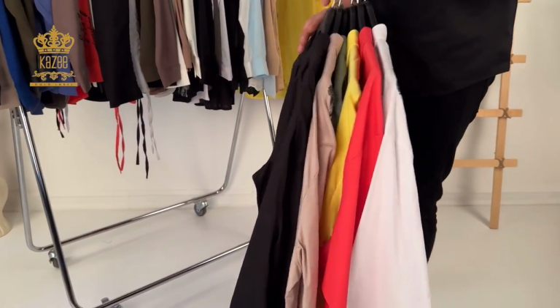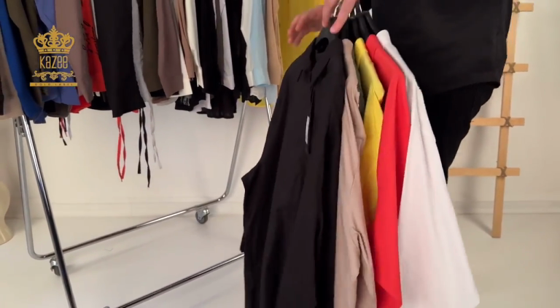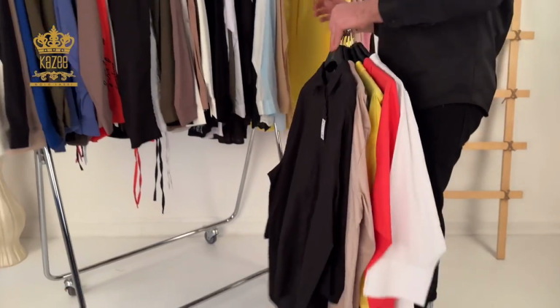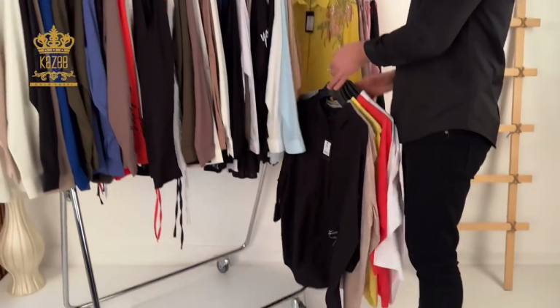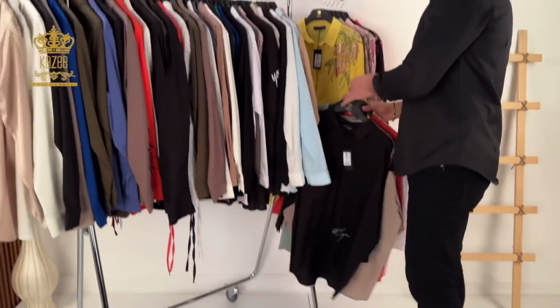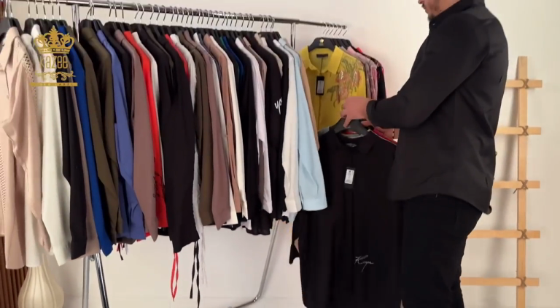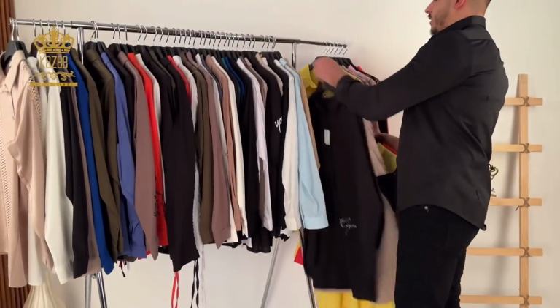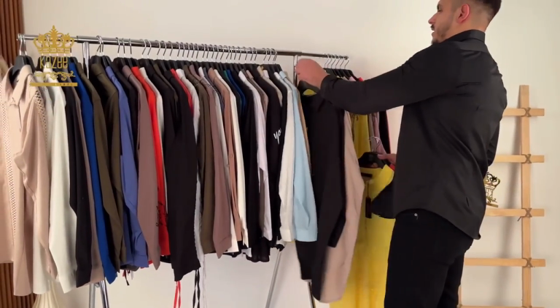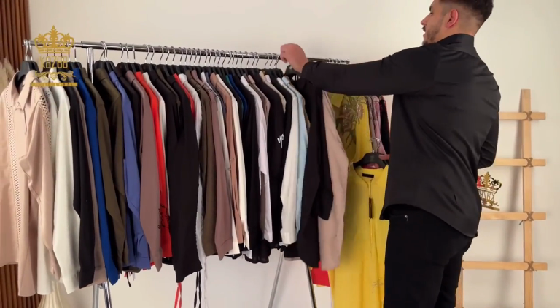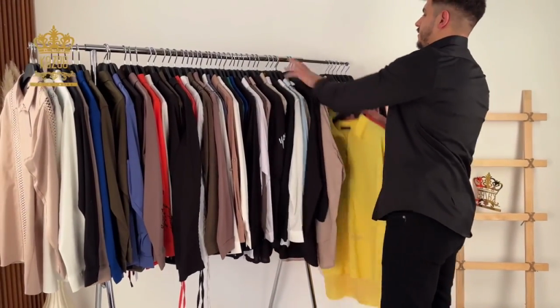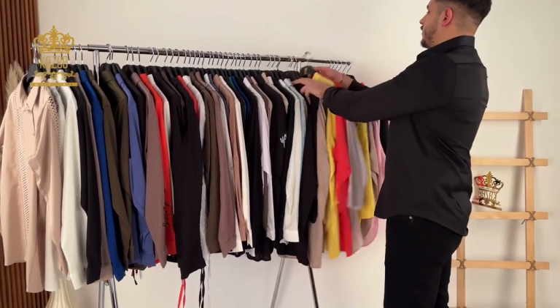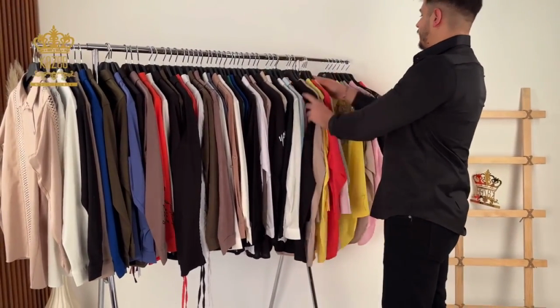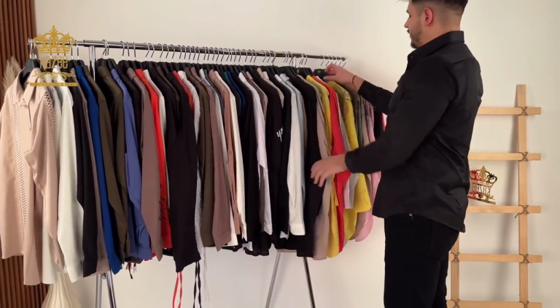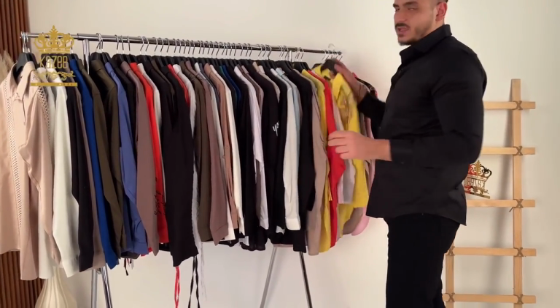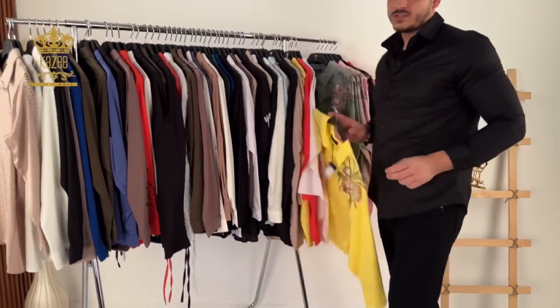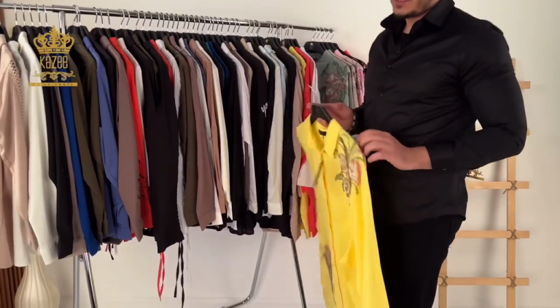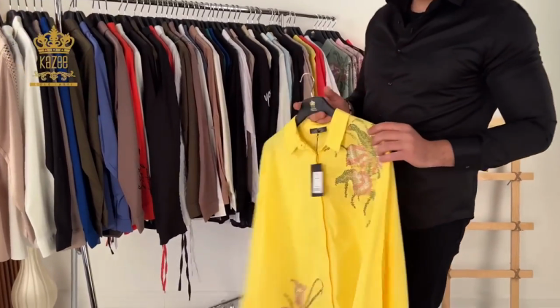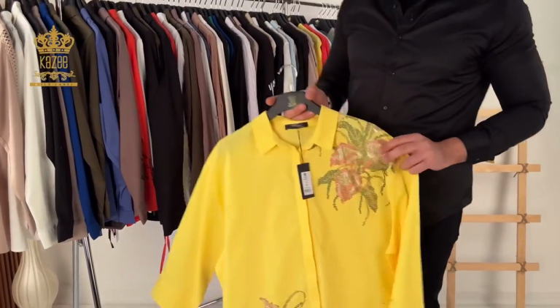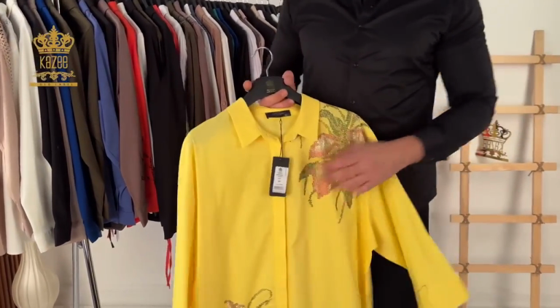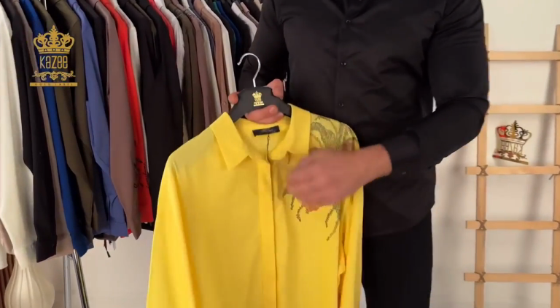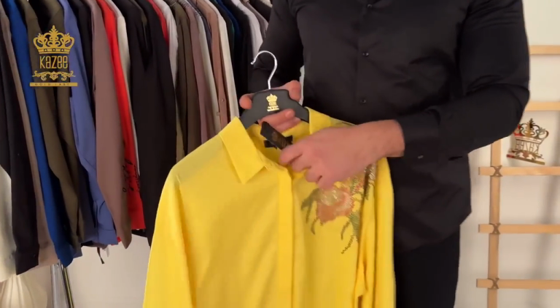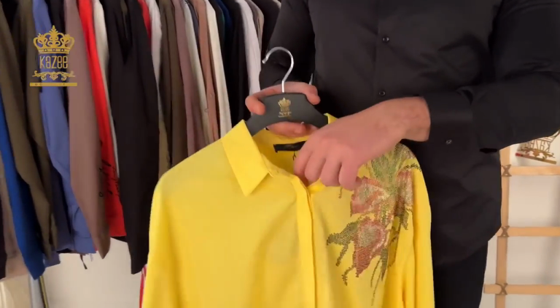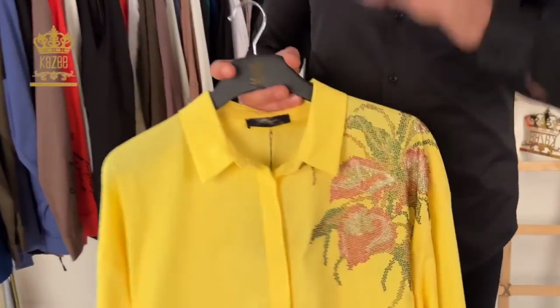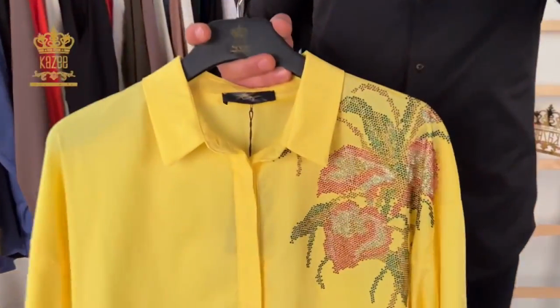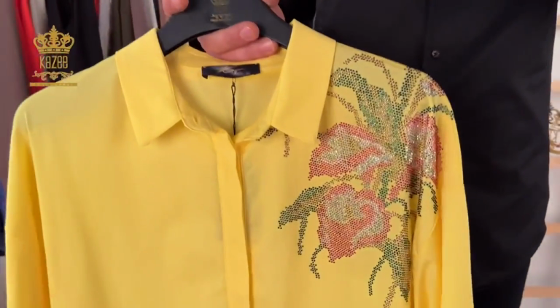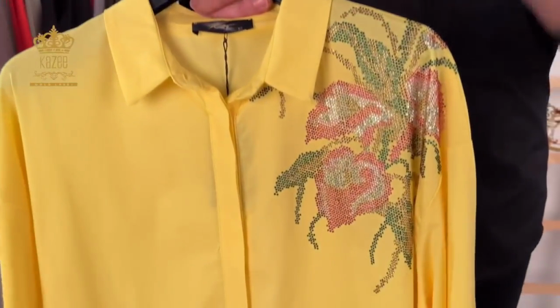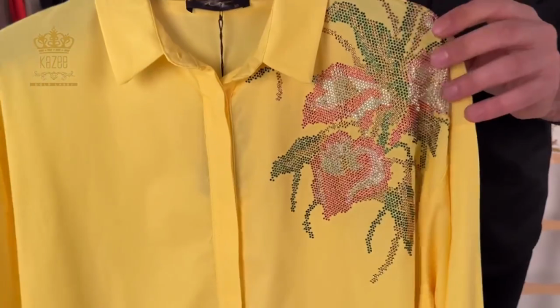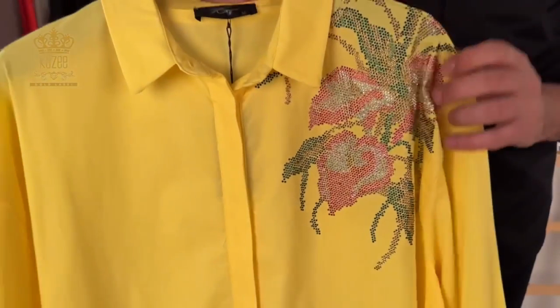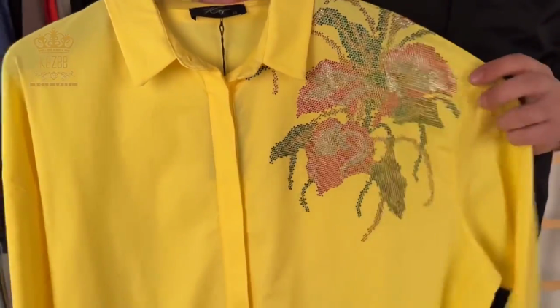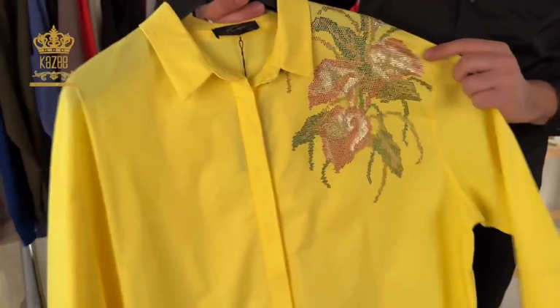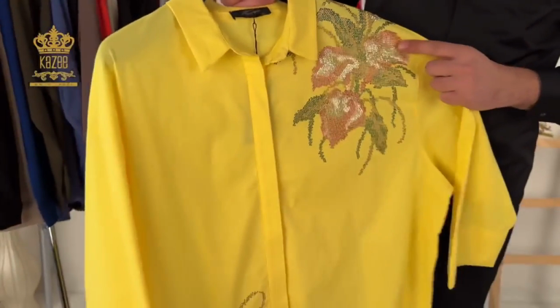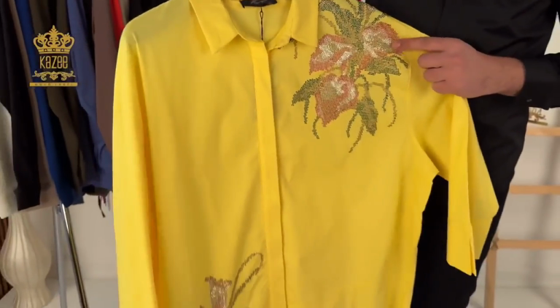You can order this design through WhatsApp — just take a screenshot and send it to me and I'll give you all the information about the prices, shipping, method of payment, and everything else.